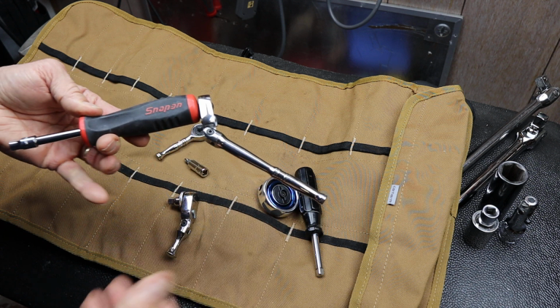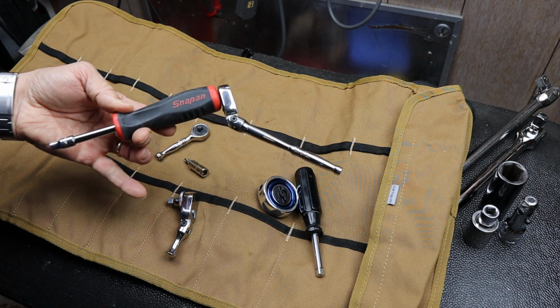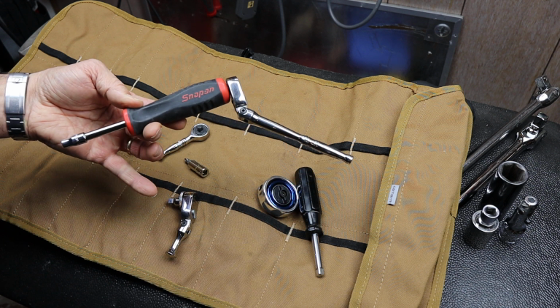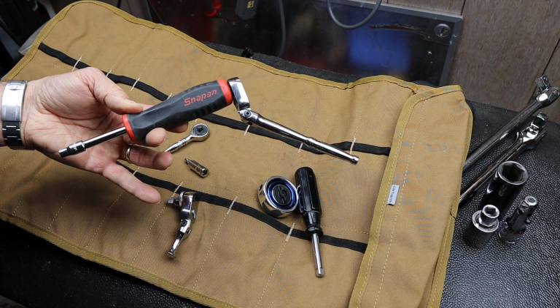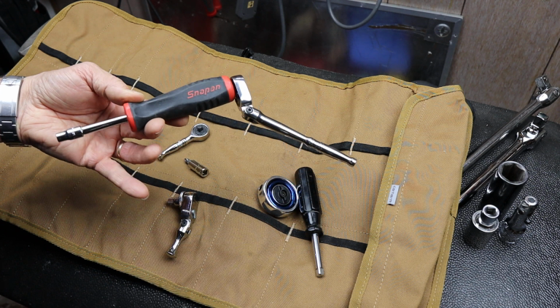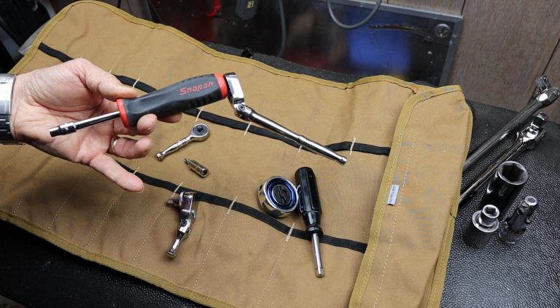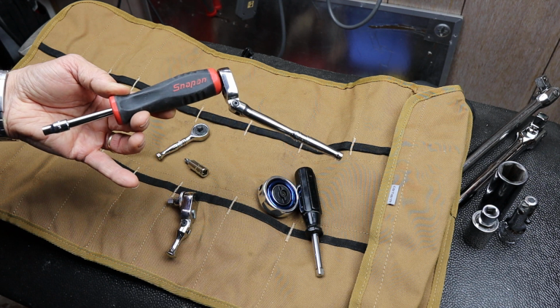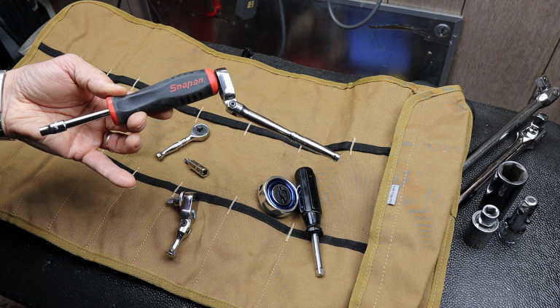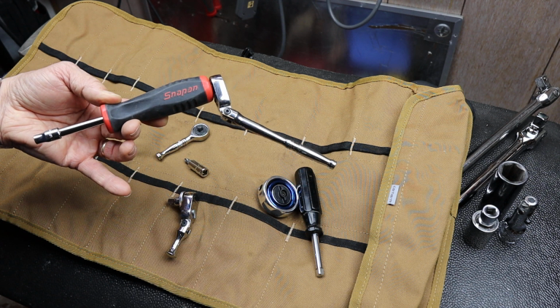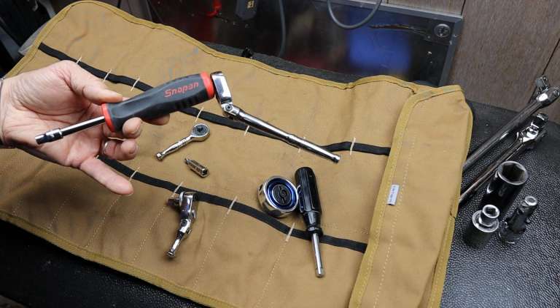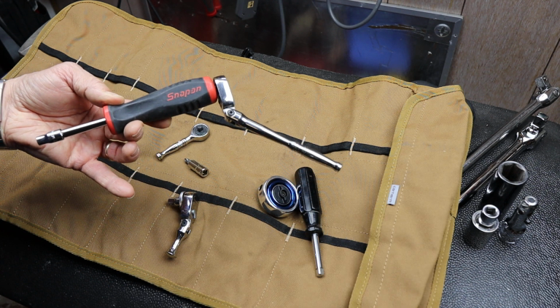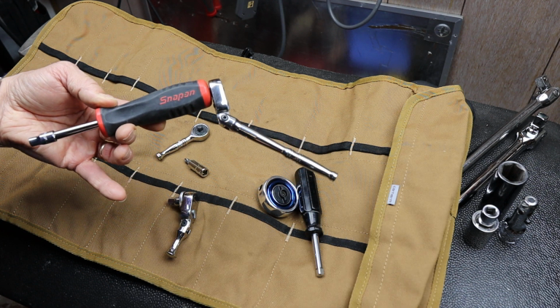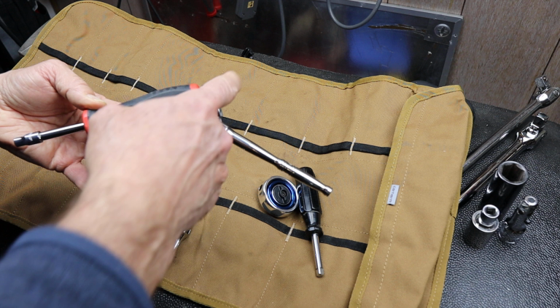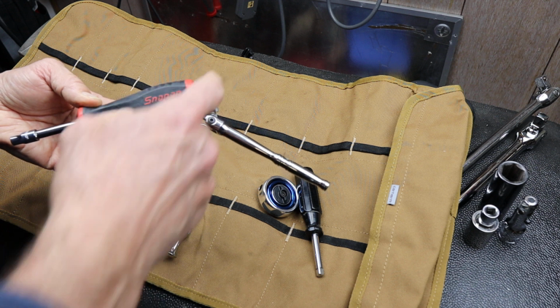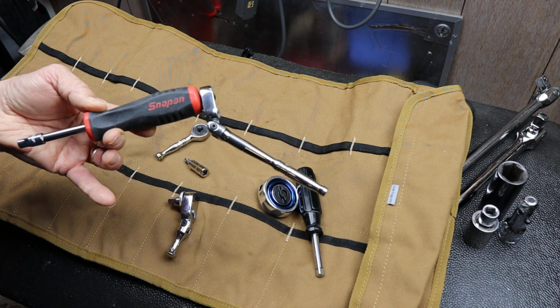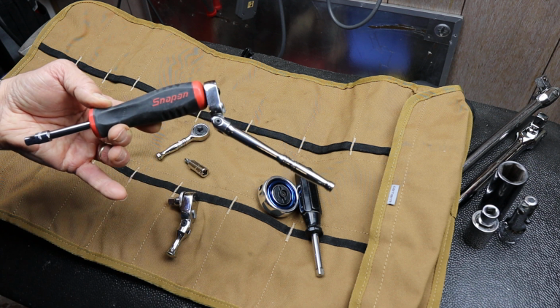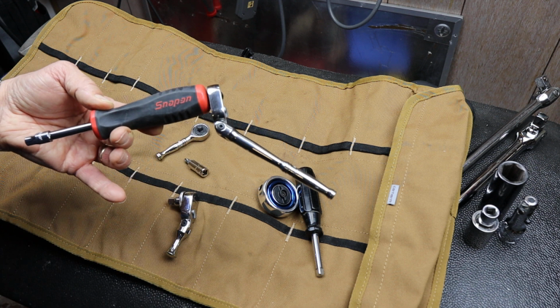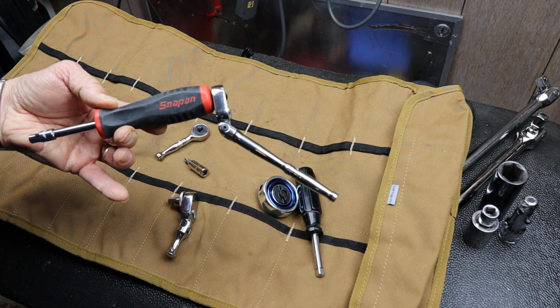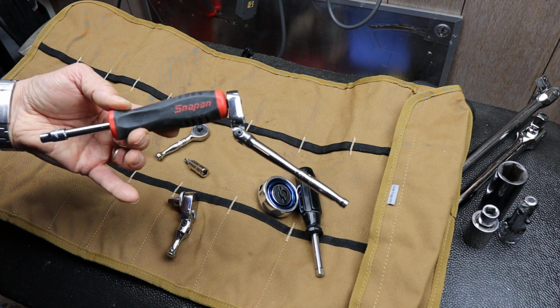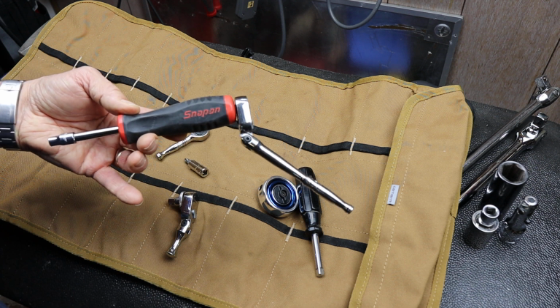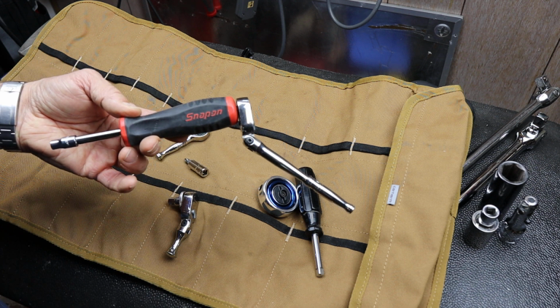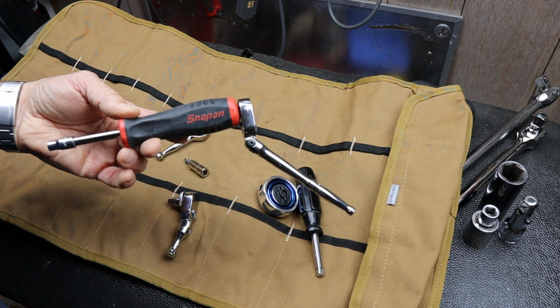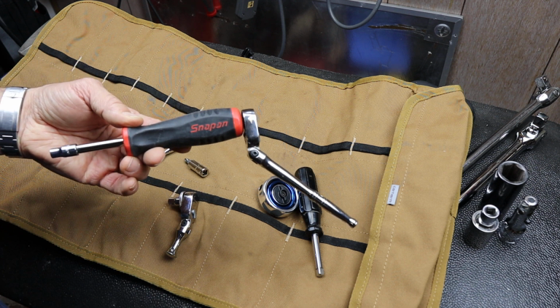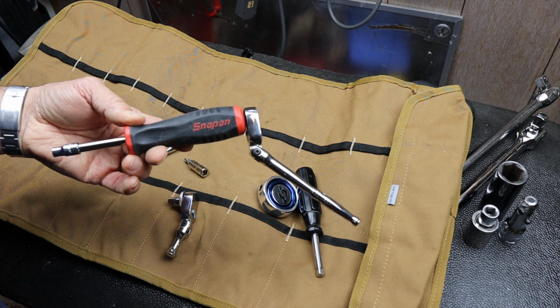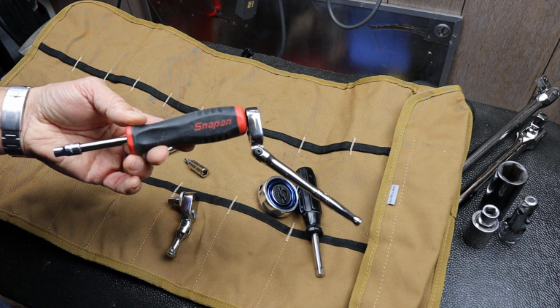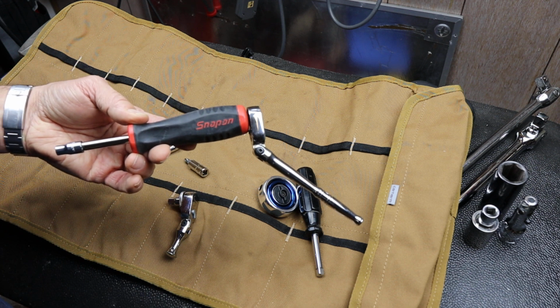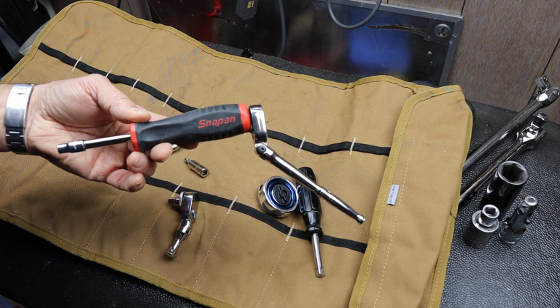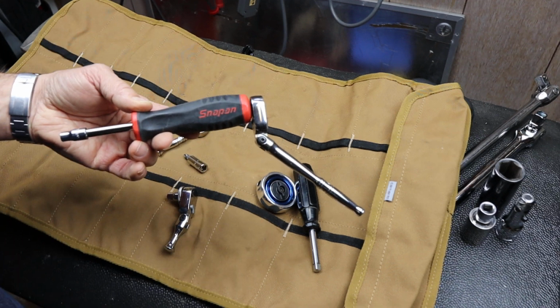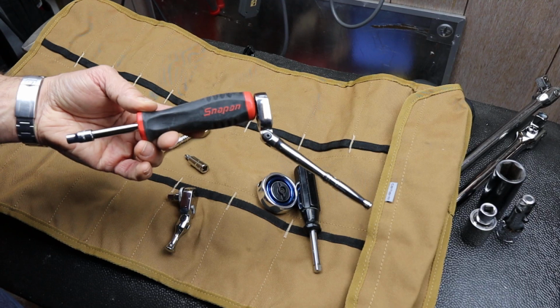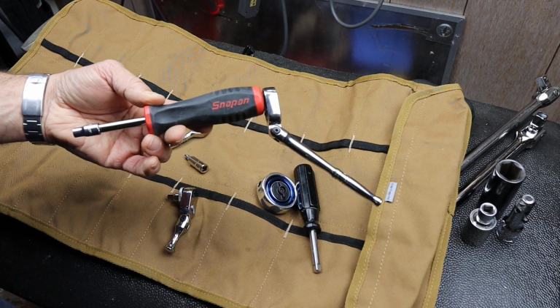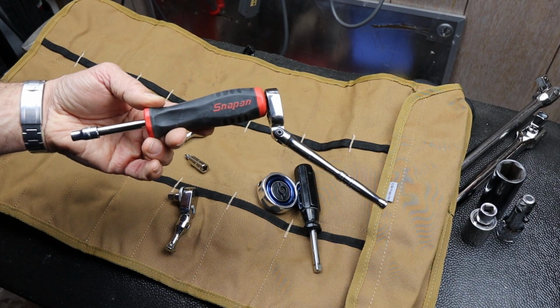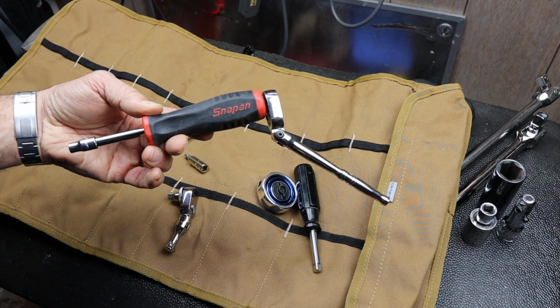I'm just curious if you do this. And if you do, are there other accessories or attachments that you put onto the end of these to get them to work even better? And with that, Doc out.